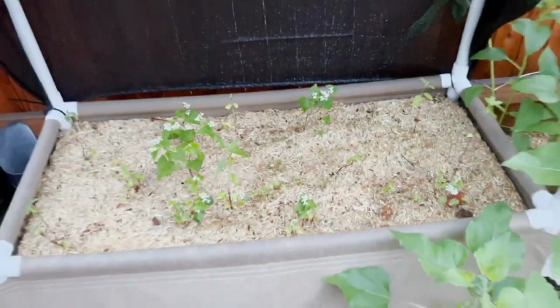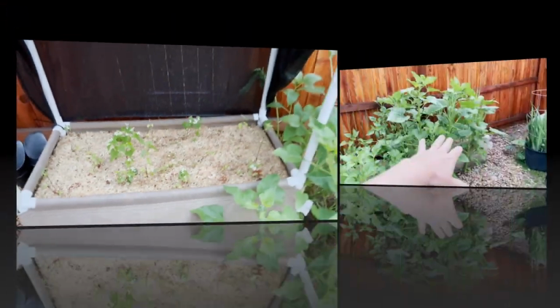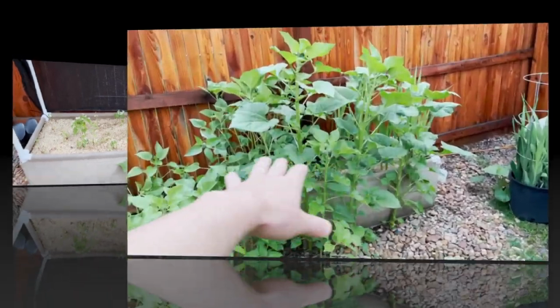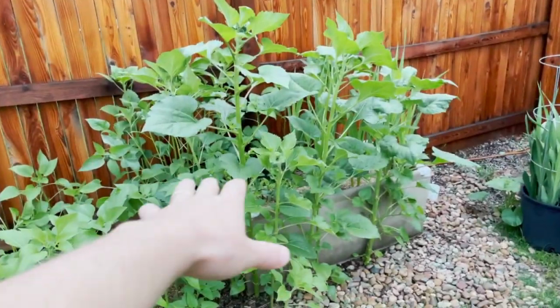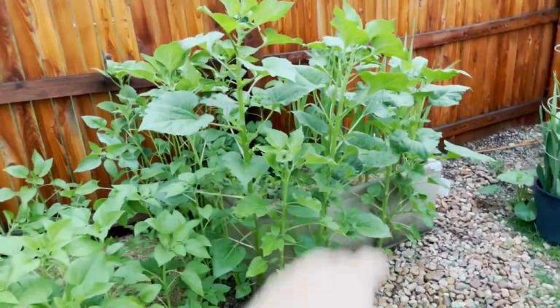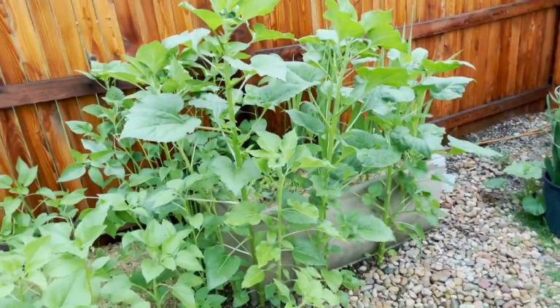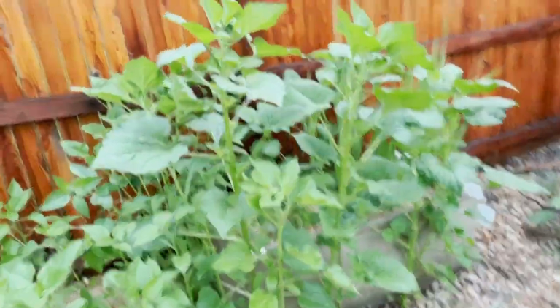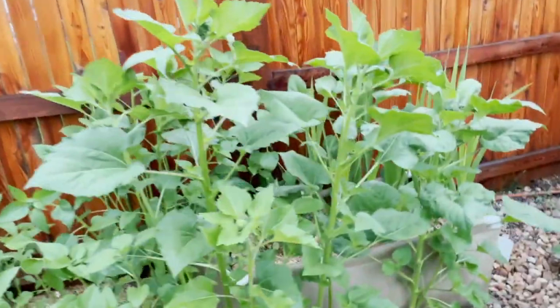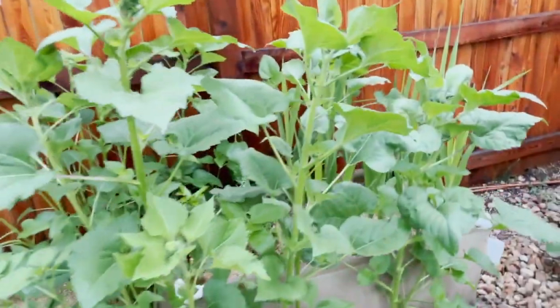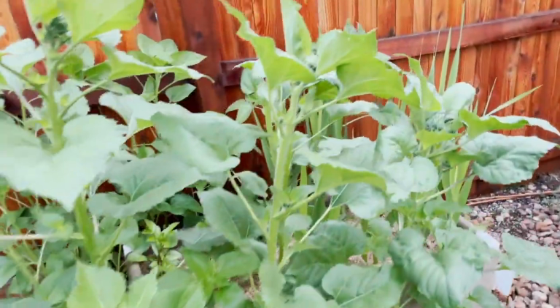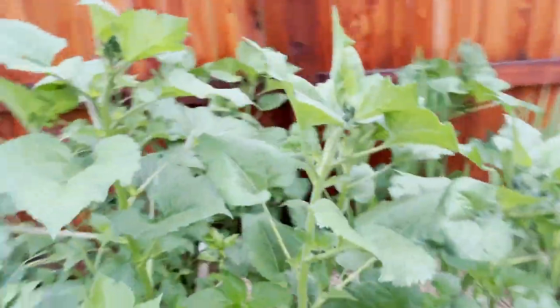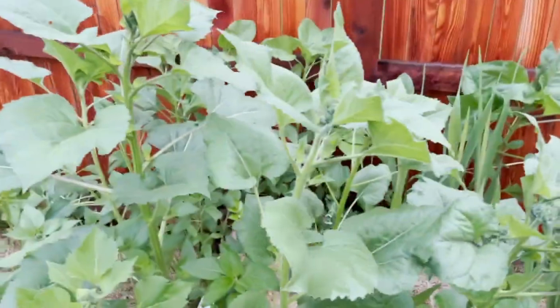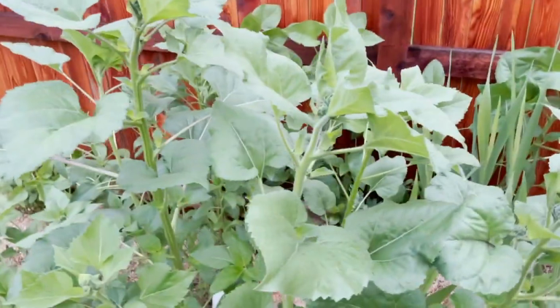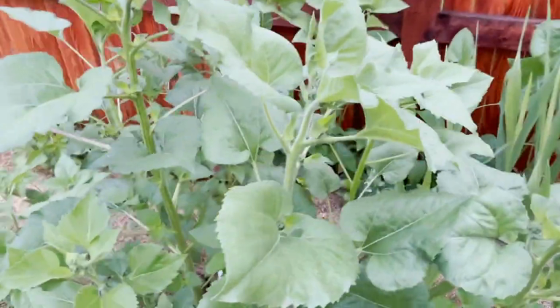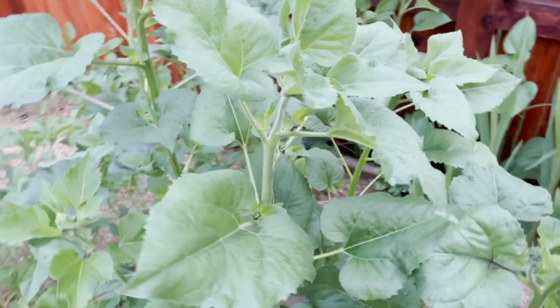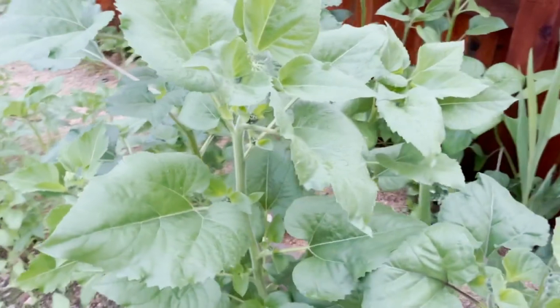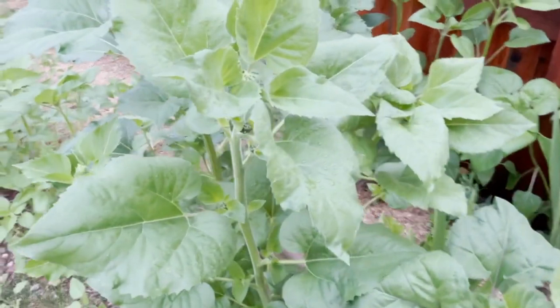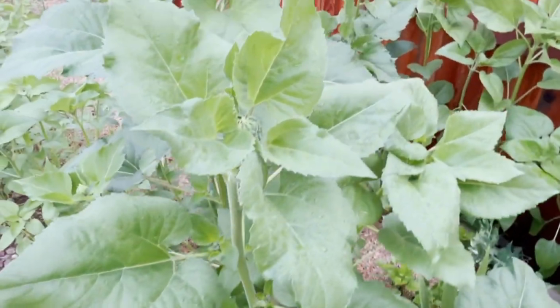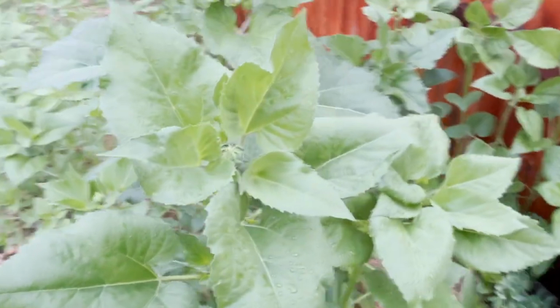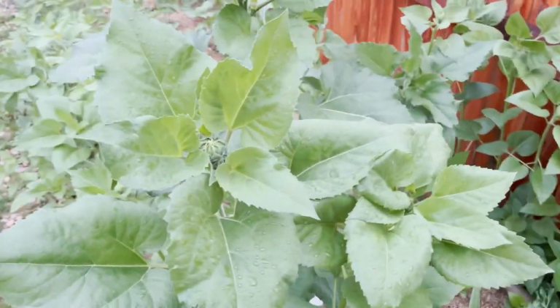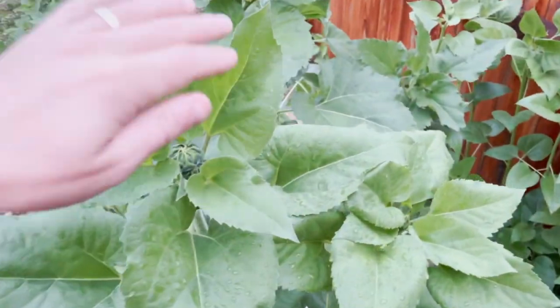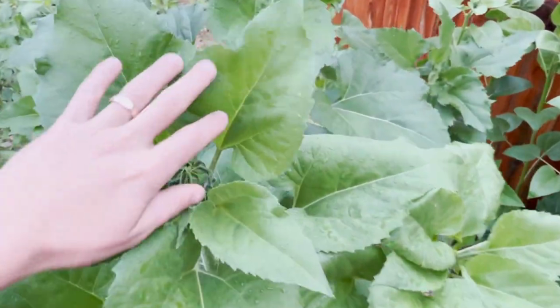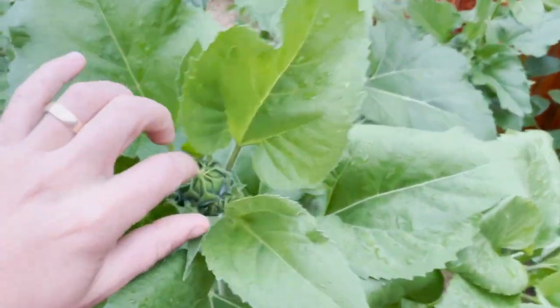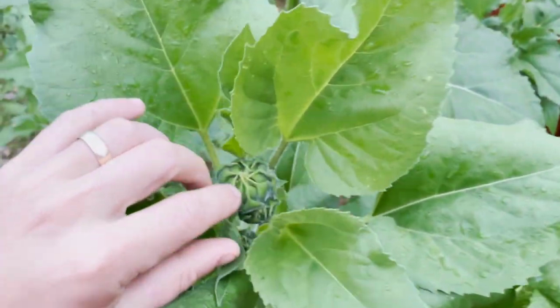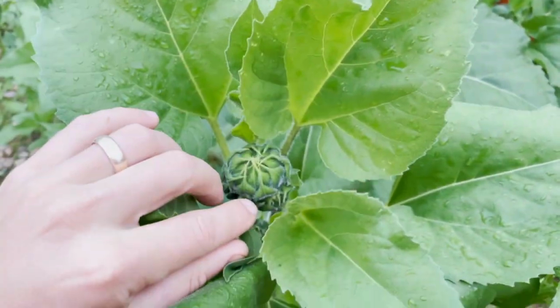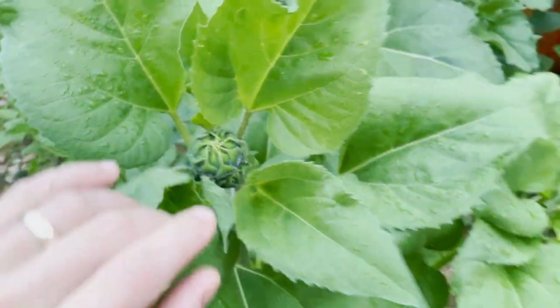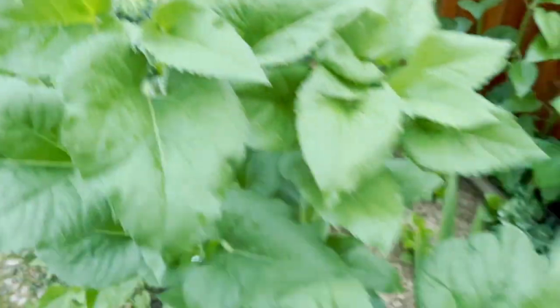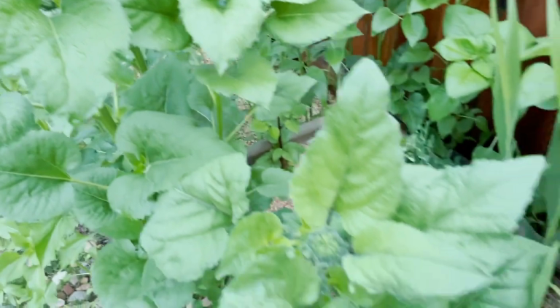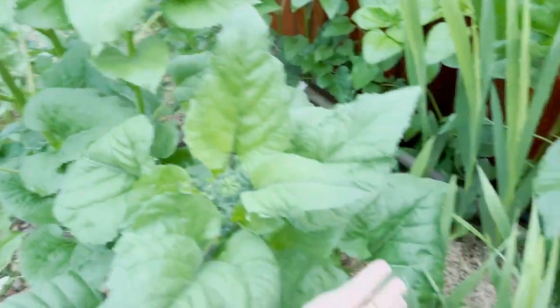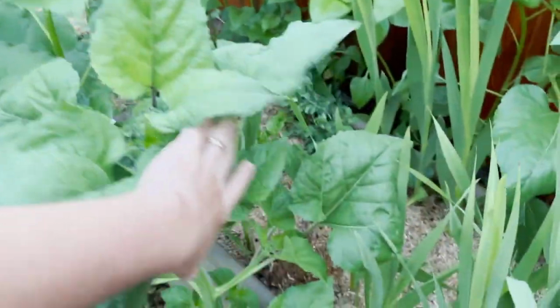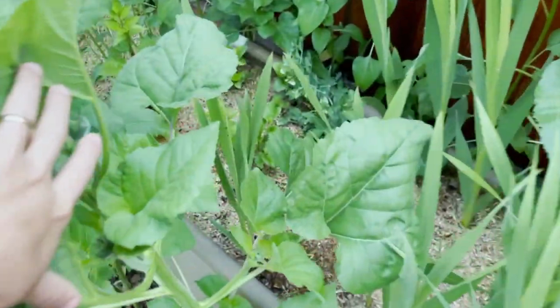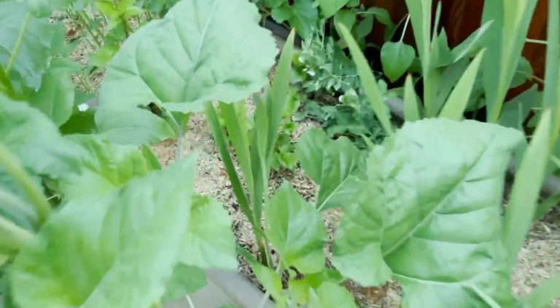We've got our porcini patch right here, and it's being shaded by these beautiful sunflowers. Hopefully these will be popping when I get back from New York.